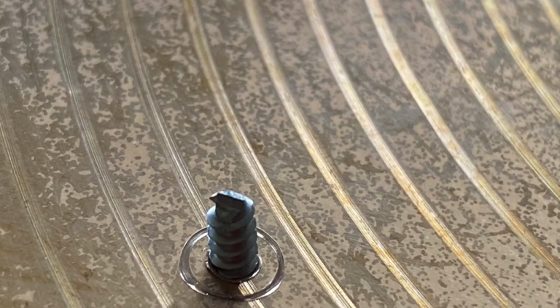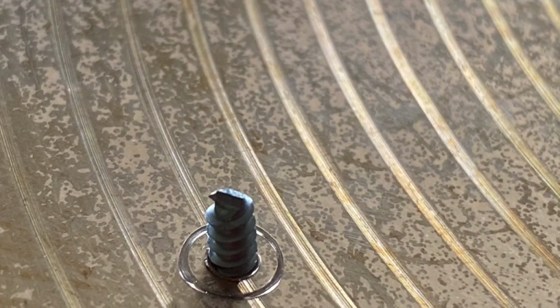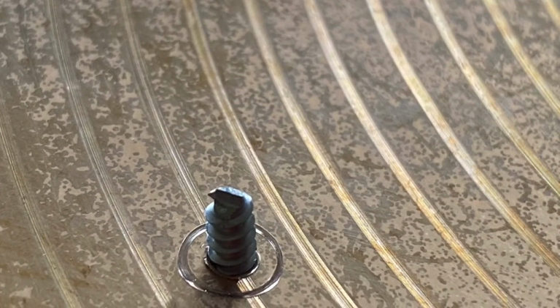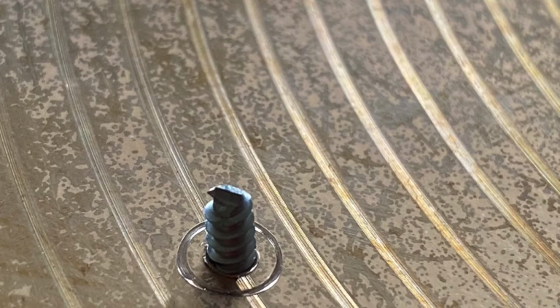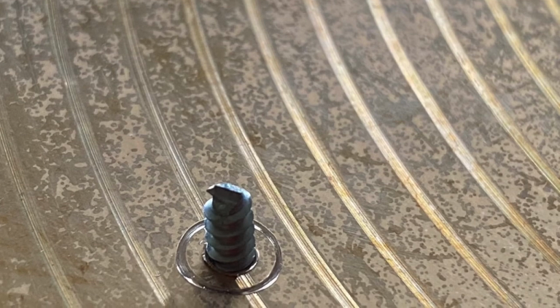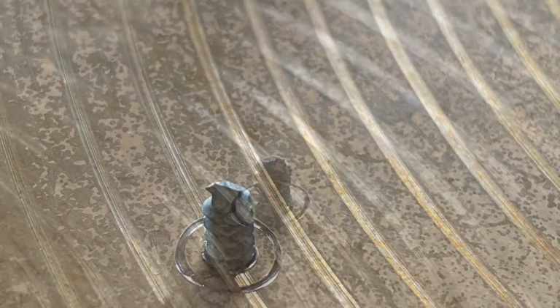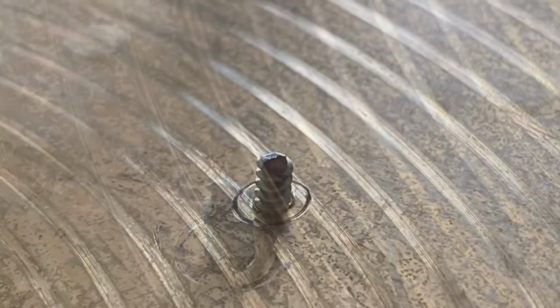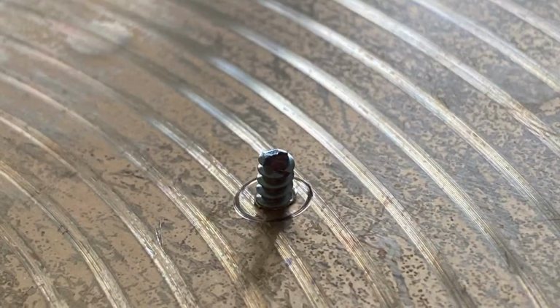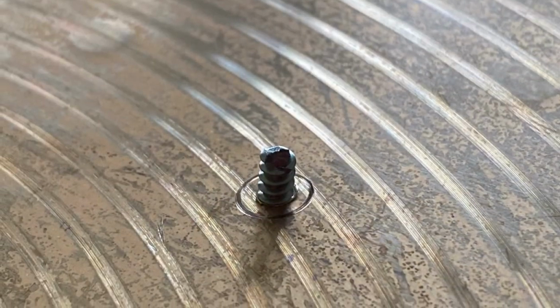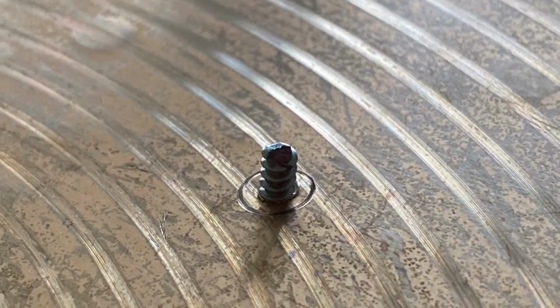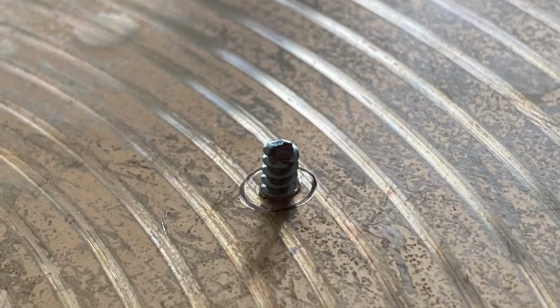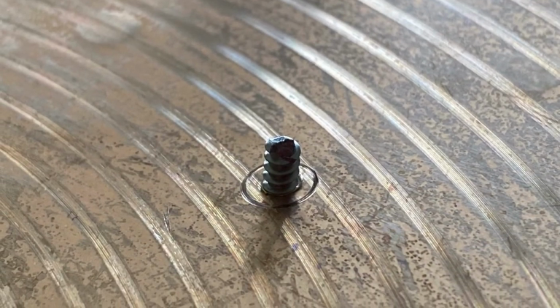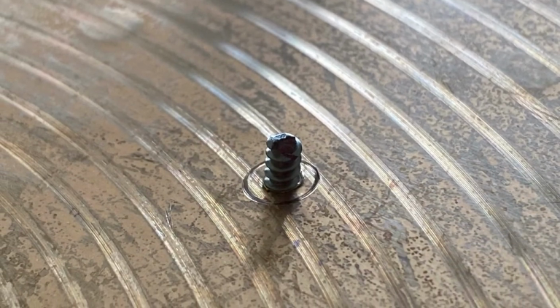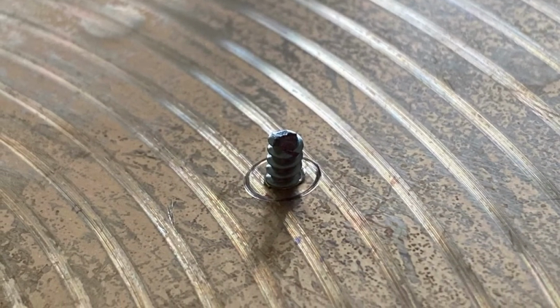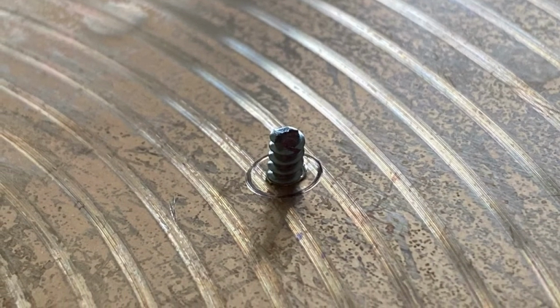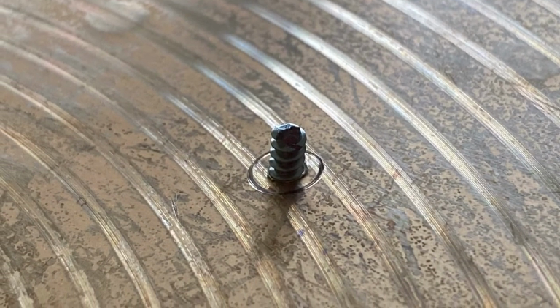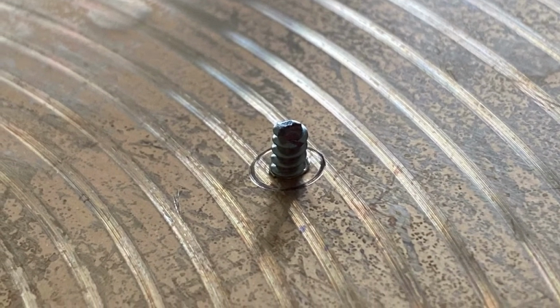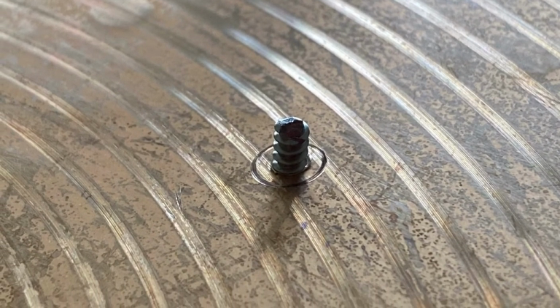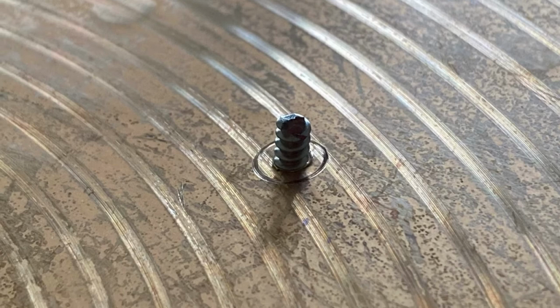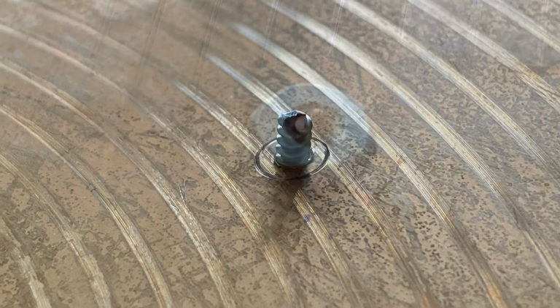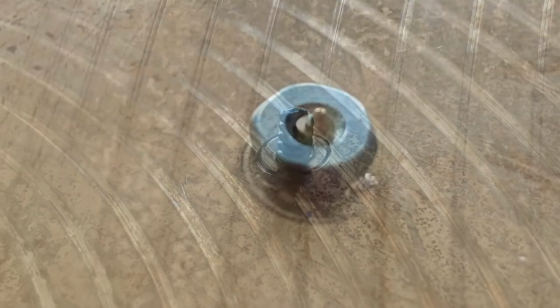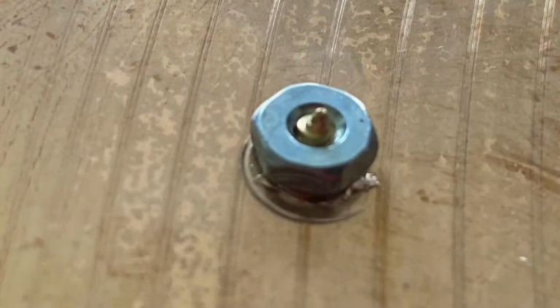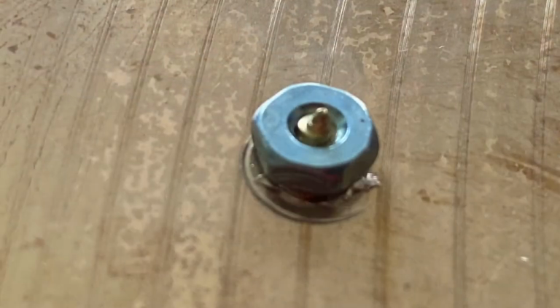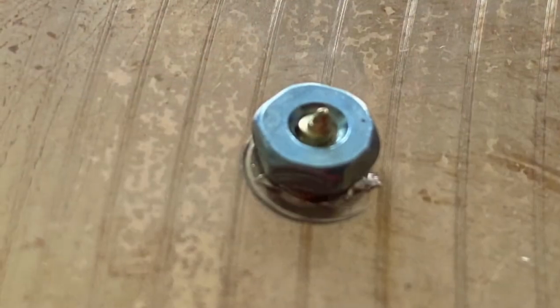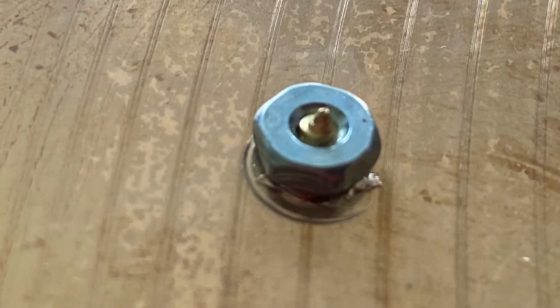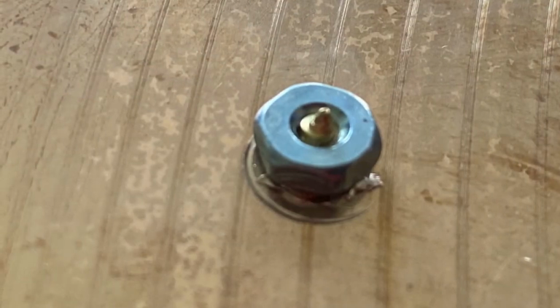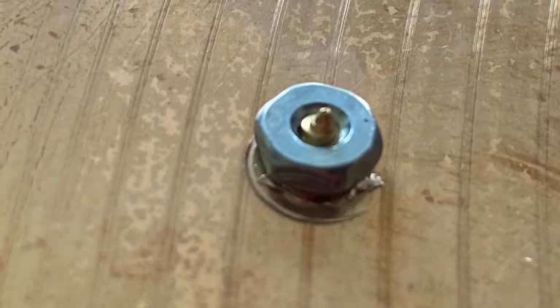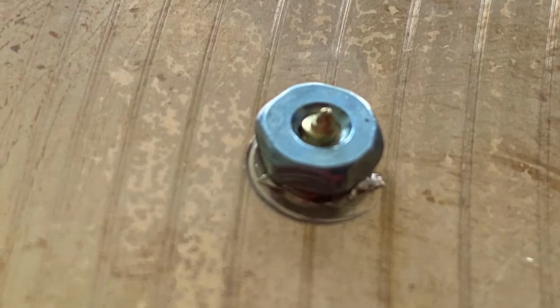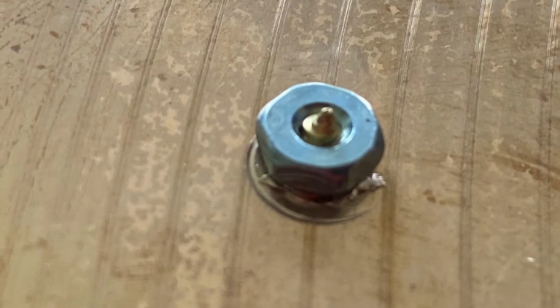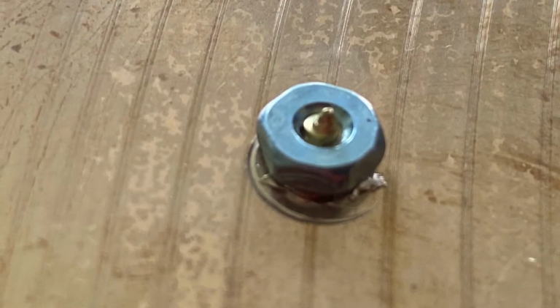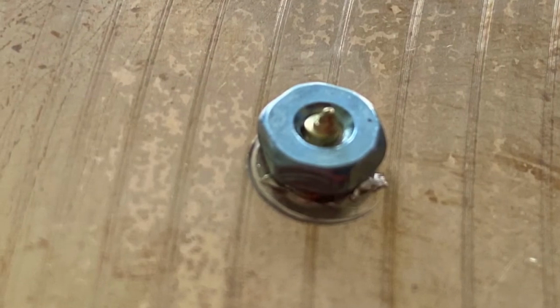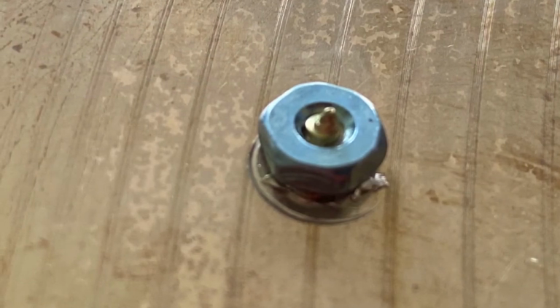I experimented with many different types of bolts and machine bolts, and came up with this. Here I'm just showing you the bolts that I tightened against the screws.